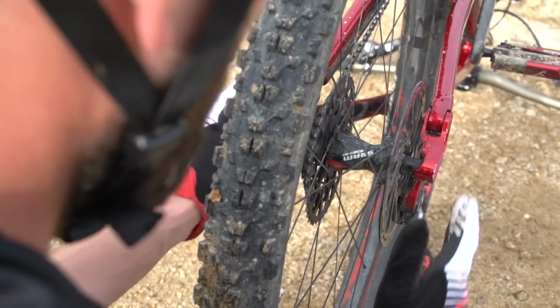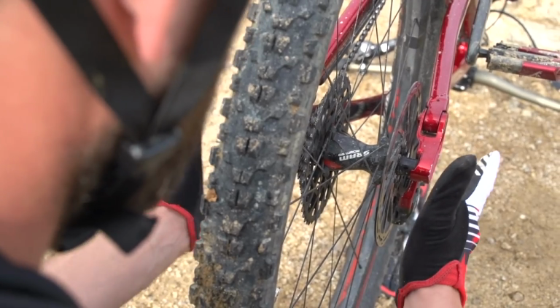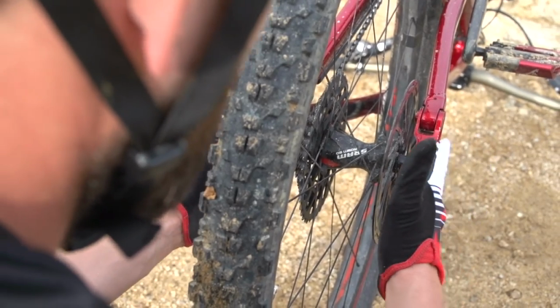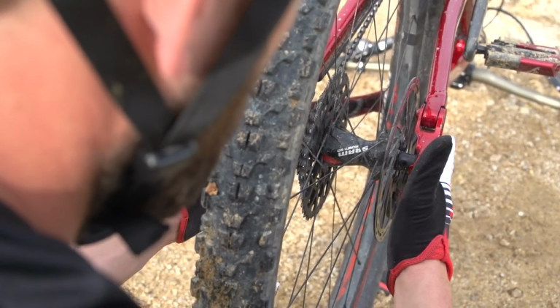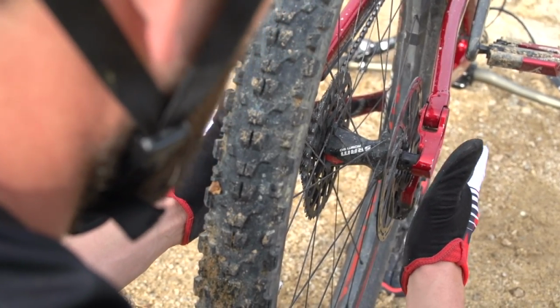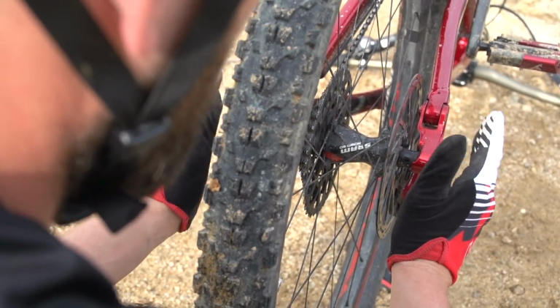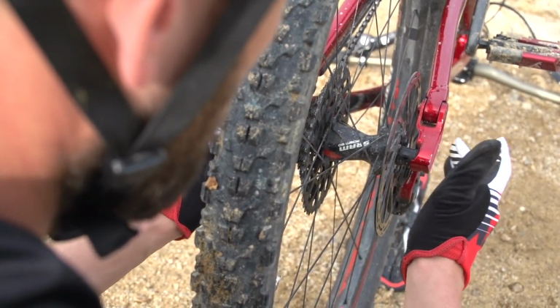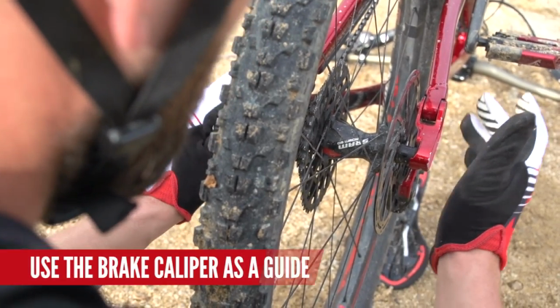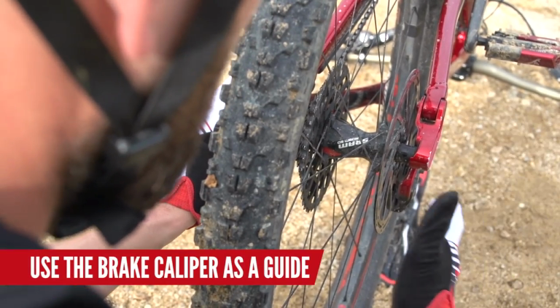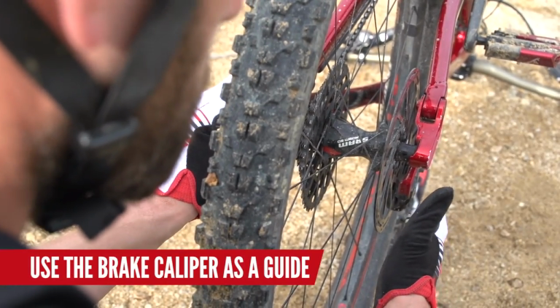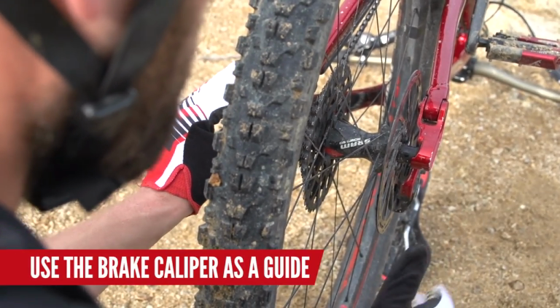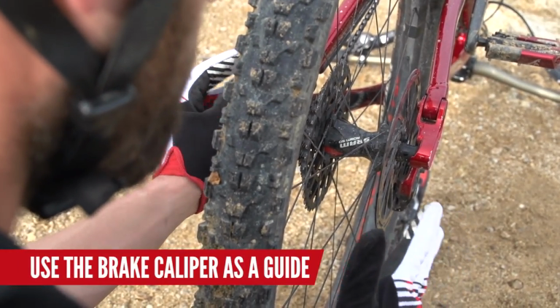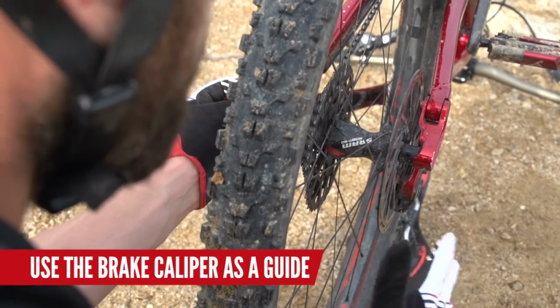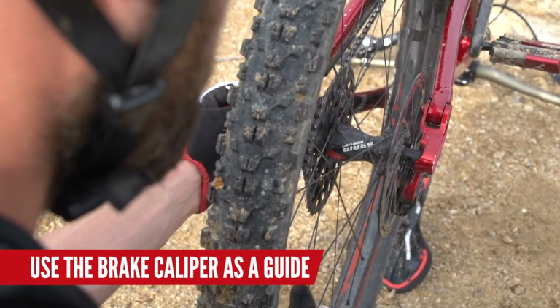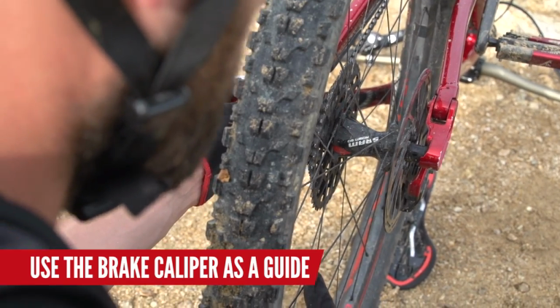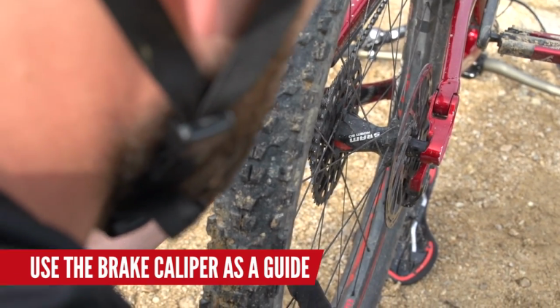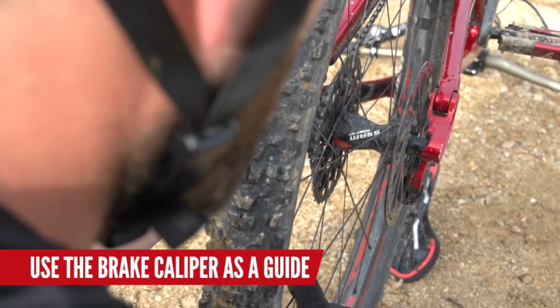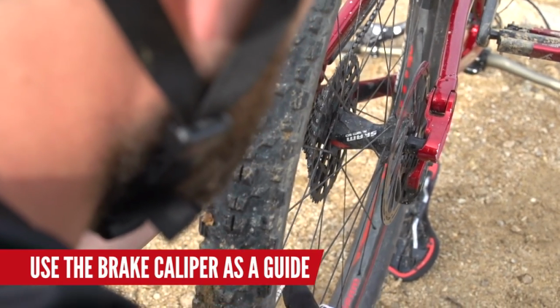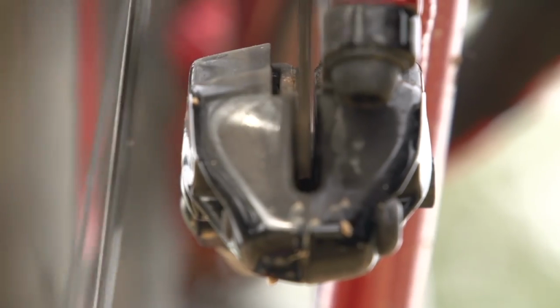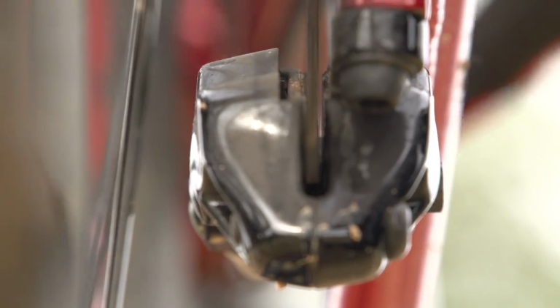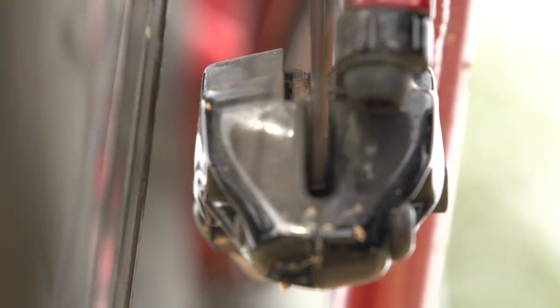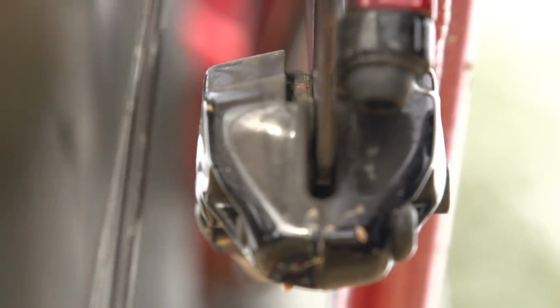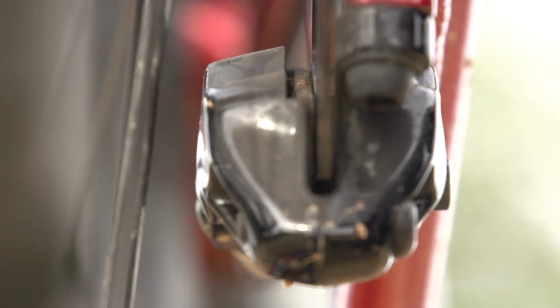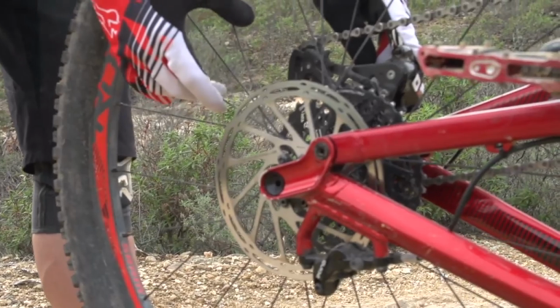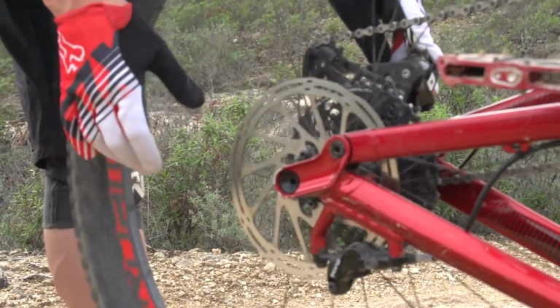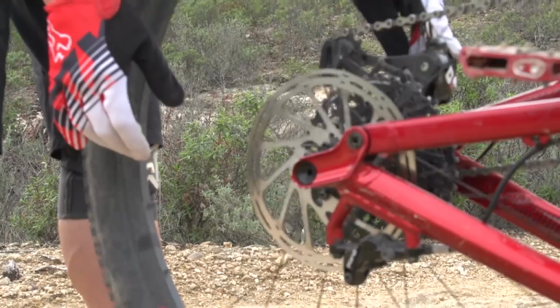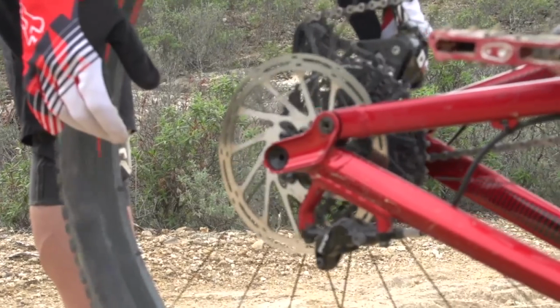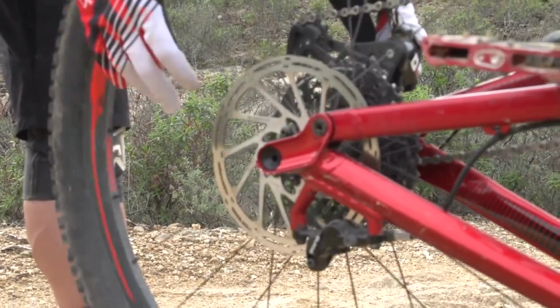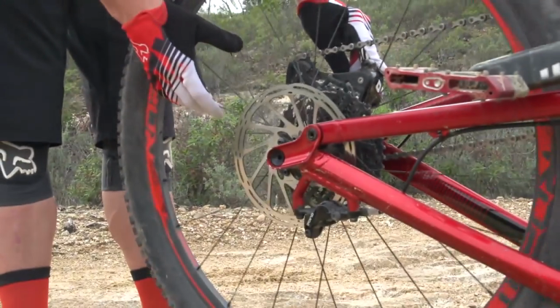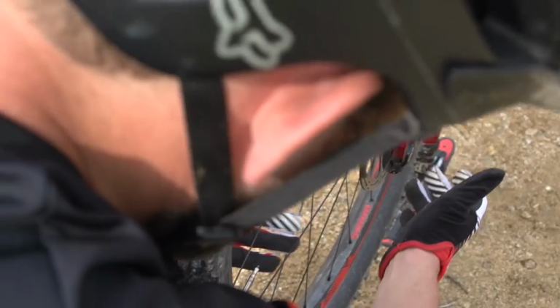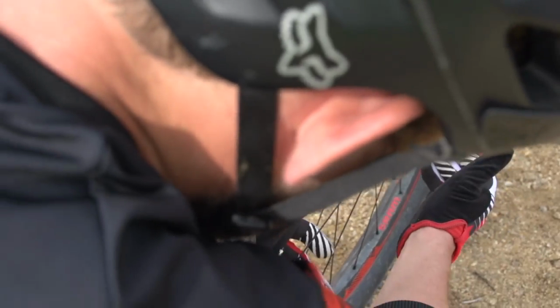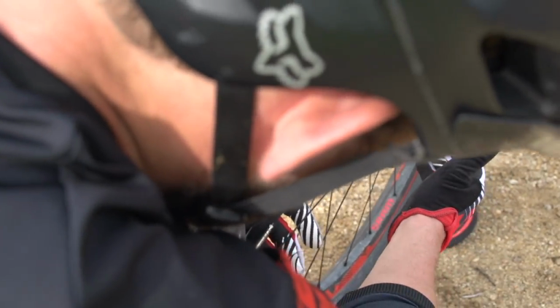What I'm going to do is leave the wheel in the bike and use the caliper as my guide to find the bend. So simply by spinning the wheel, I can find where the bend is.